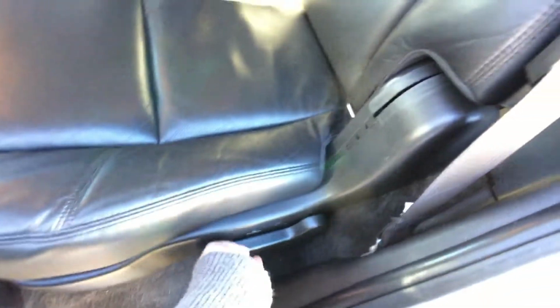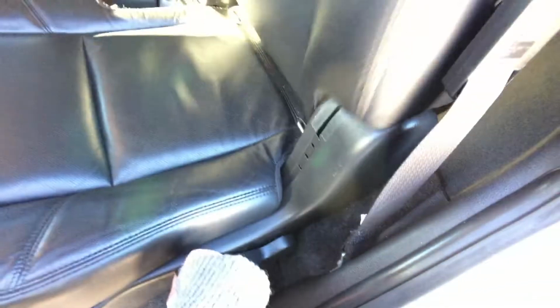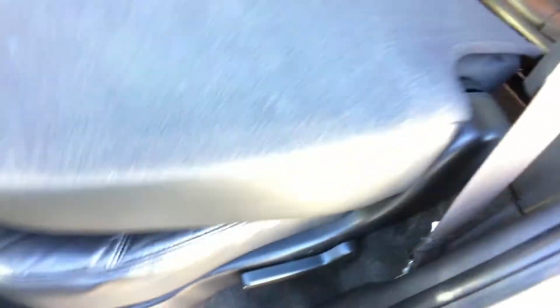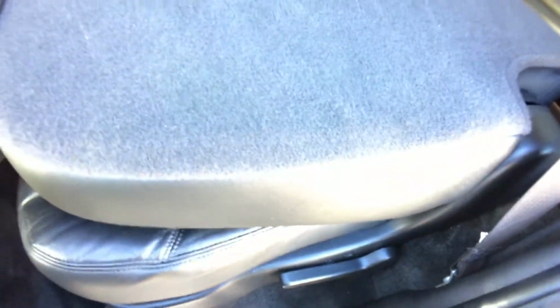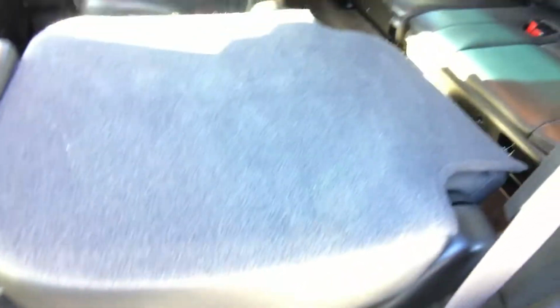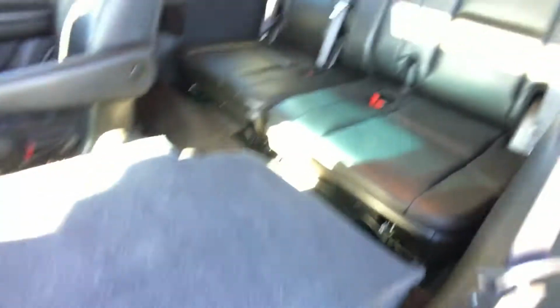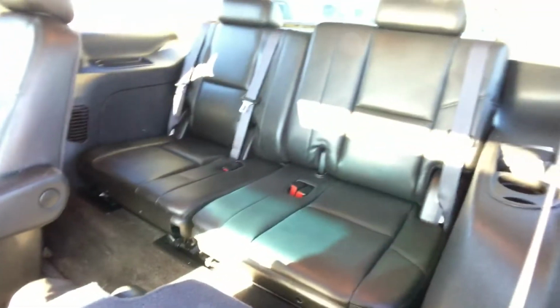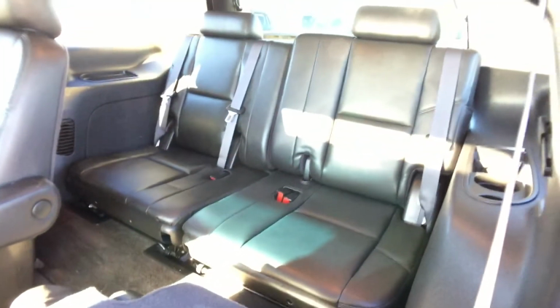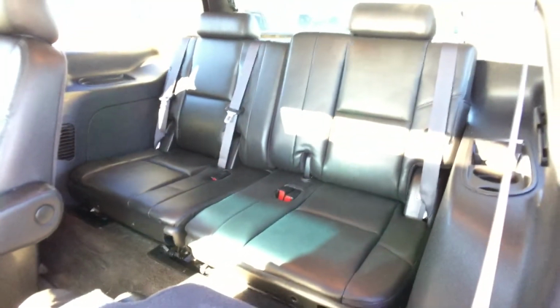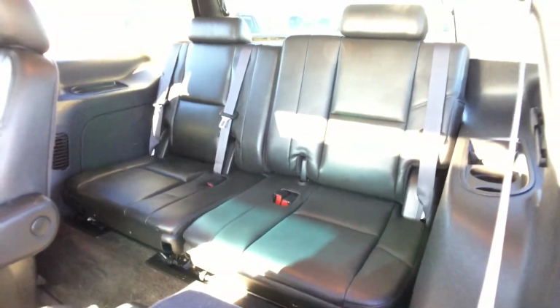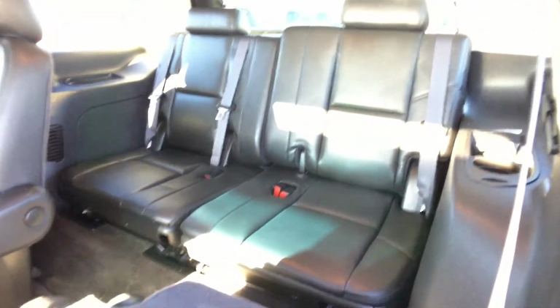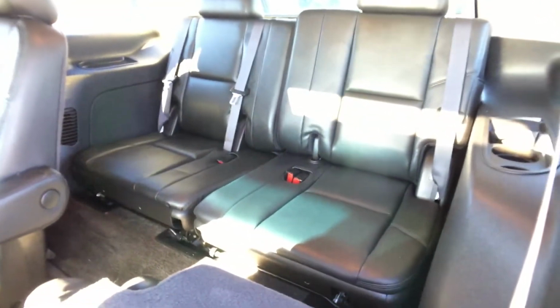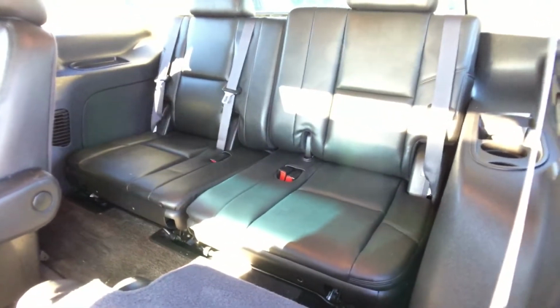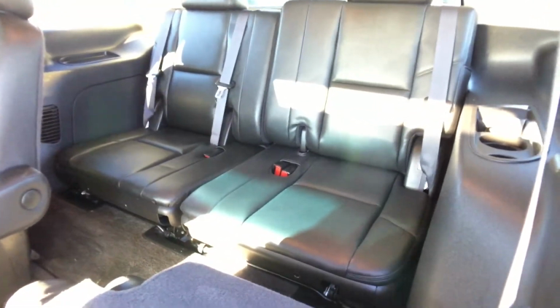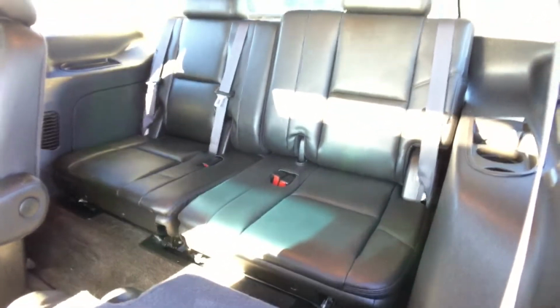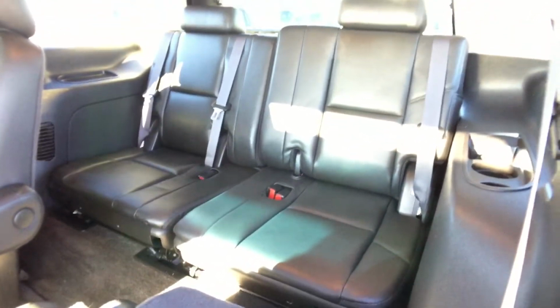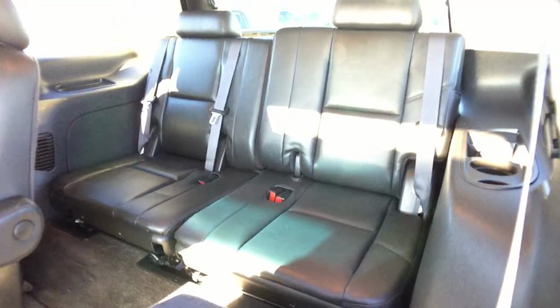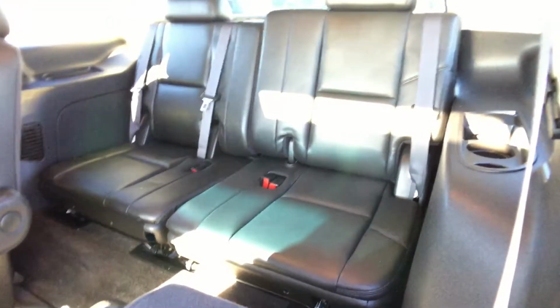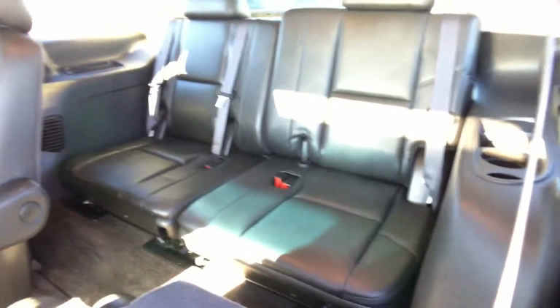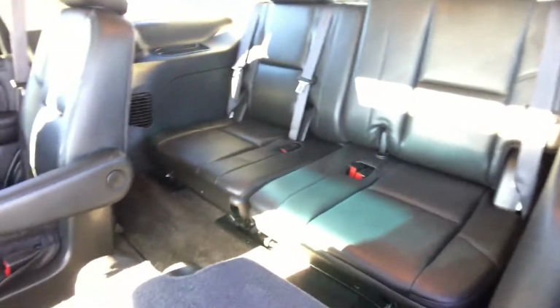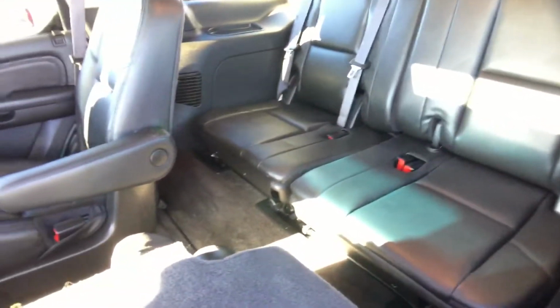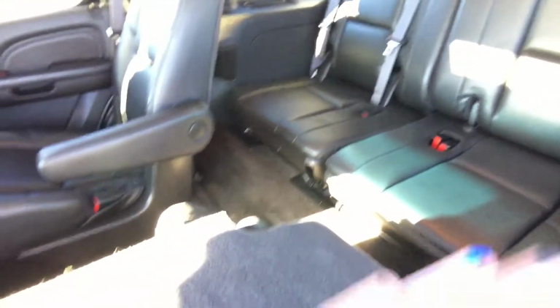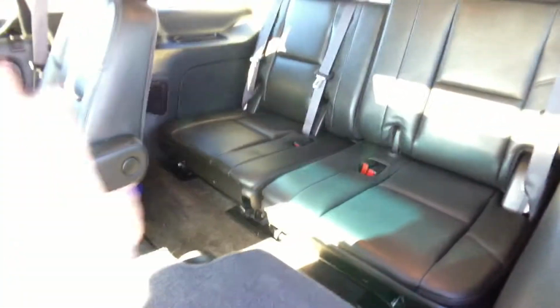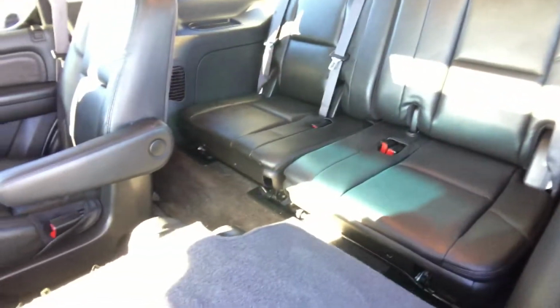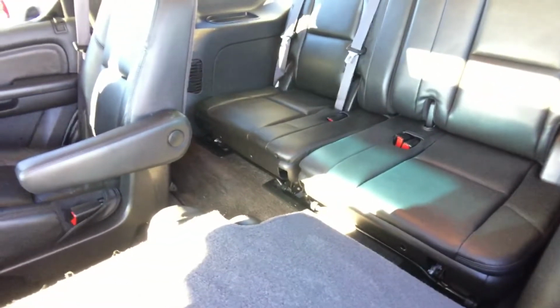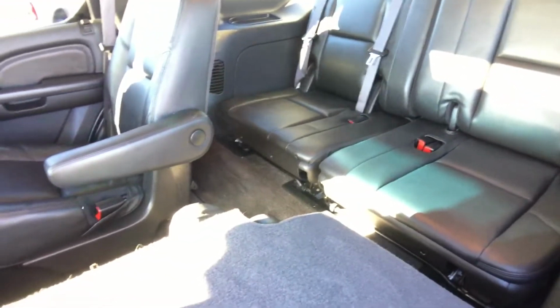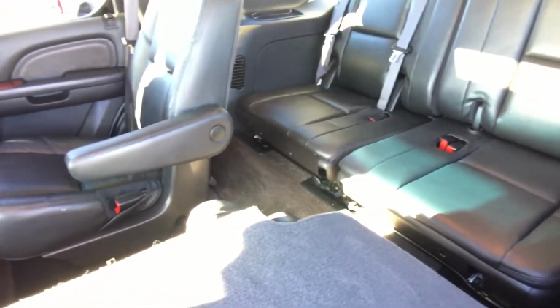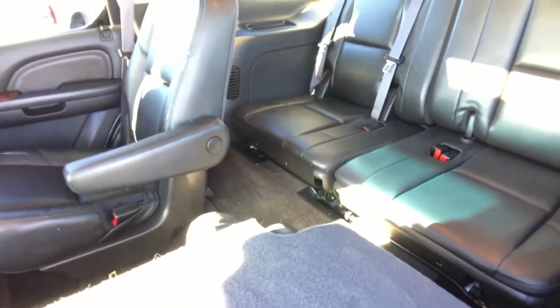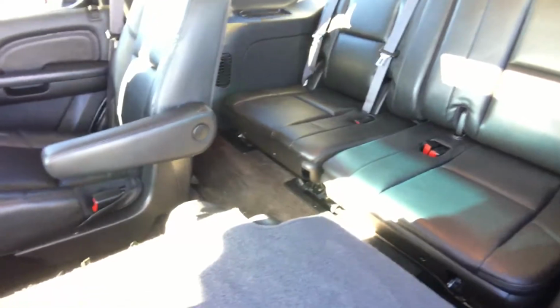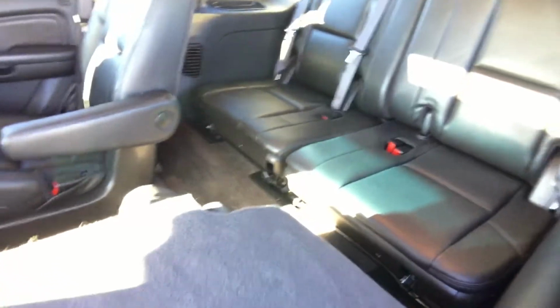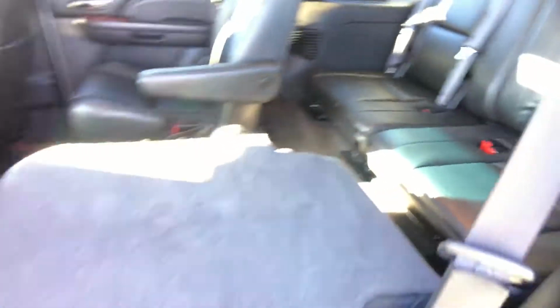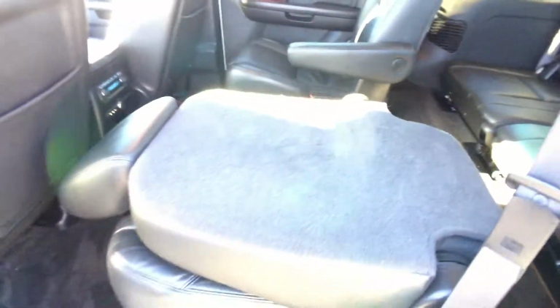You can fold the armrest down for a look at the back seat — three people can sit back there and as you can see it's really, really spacious. Or all of these seats can fold down and you can have a ton of cargo space if you're looking to haul something a little bigger.